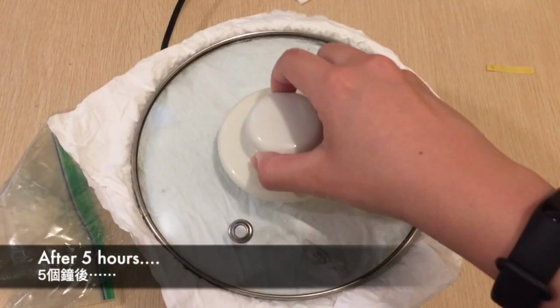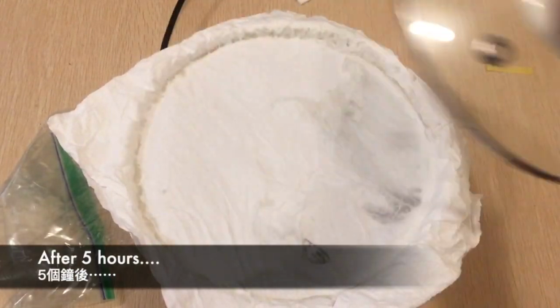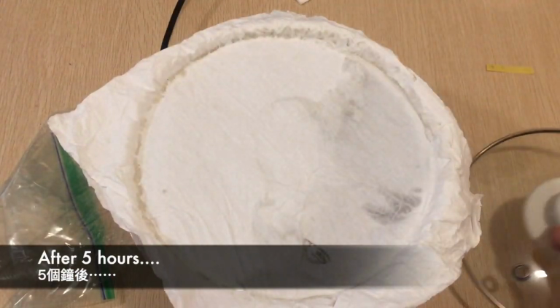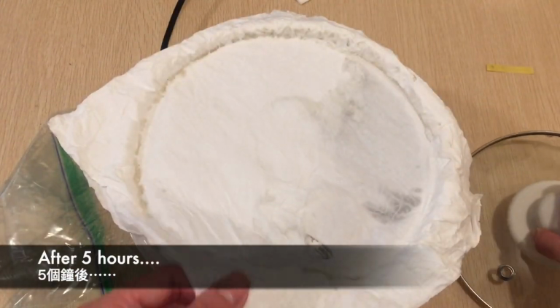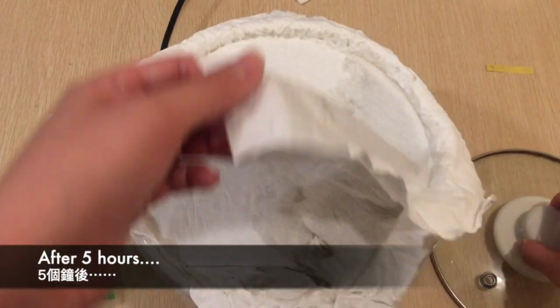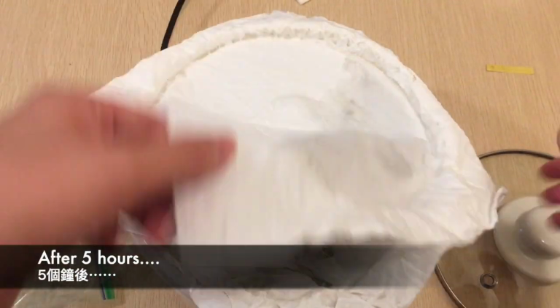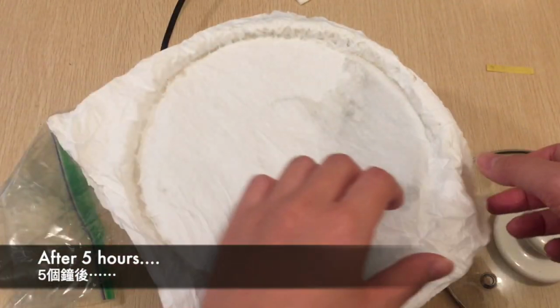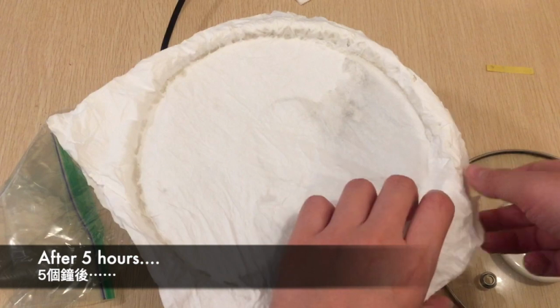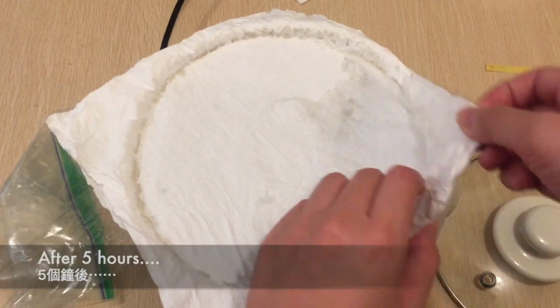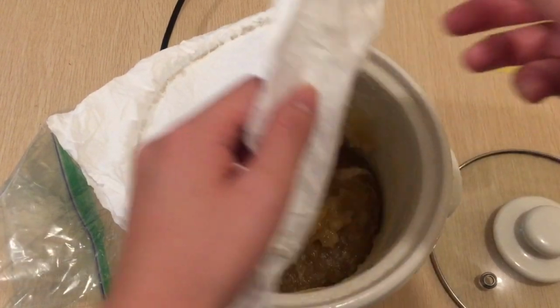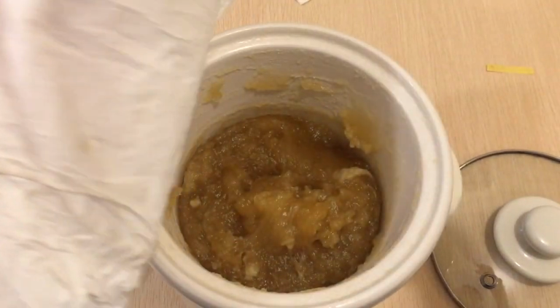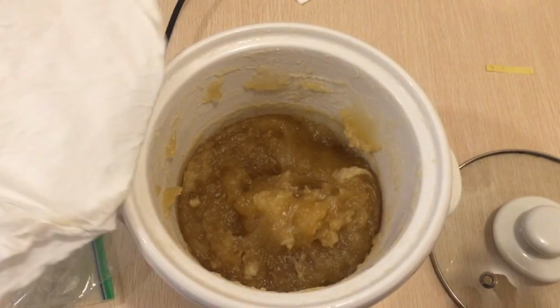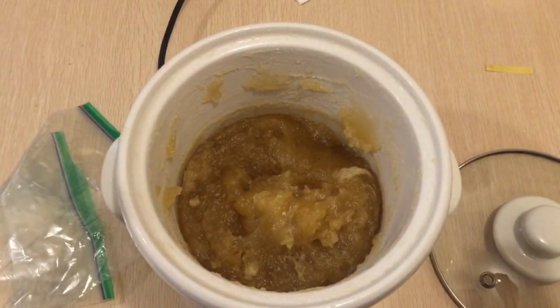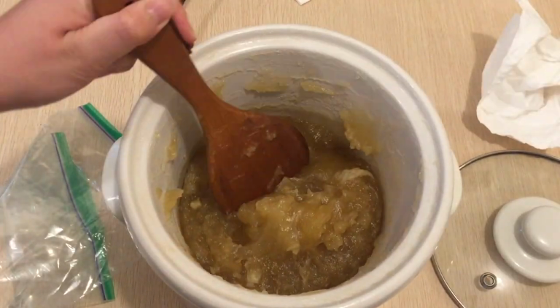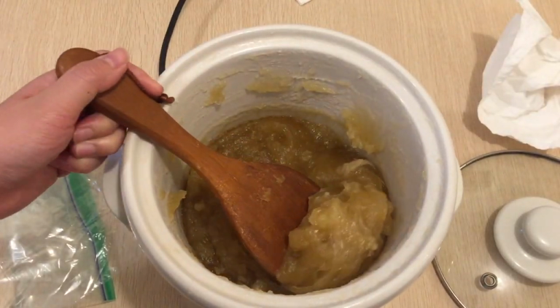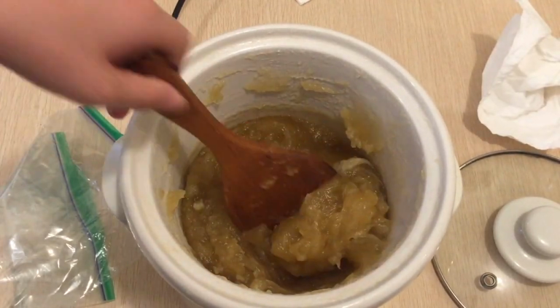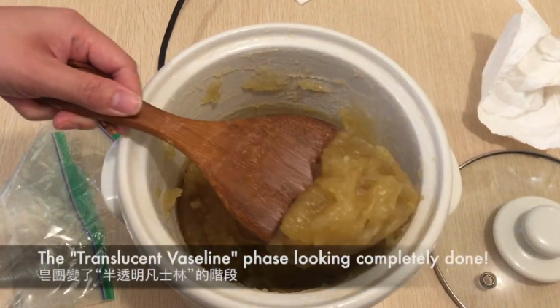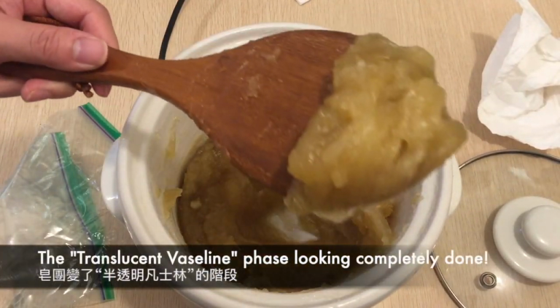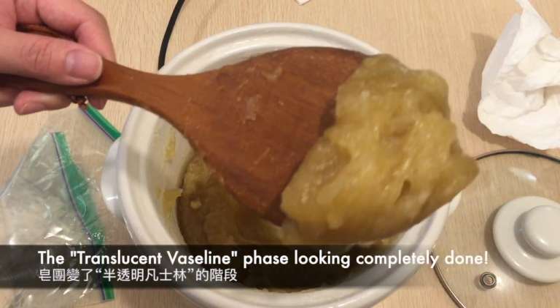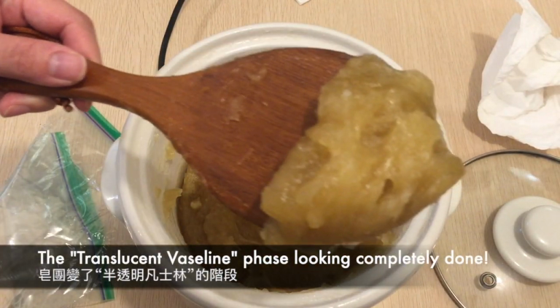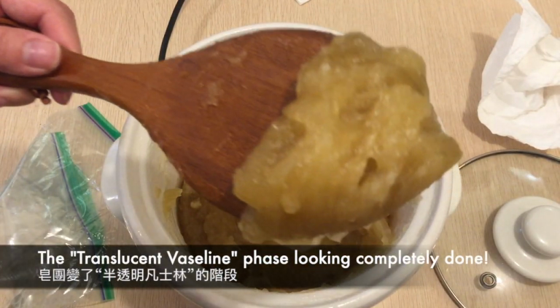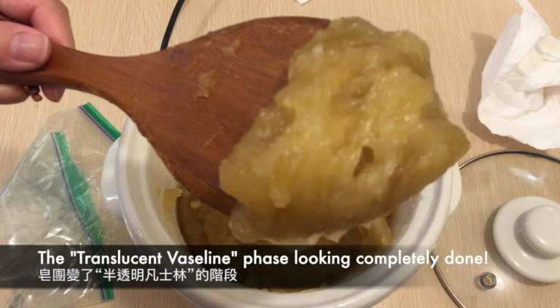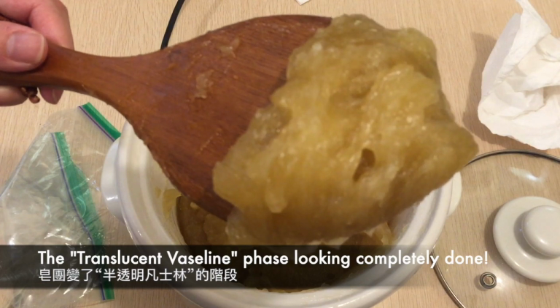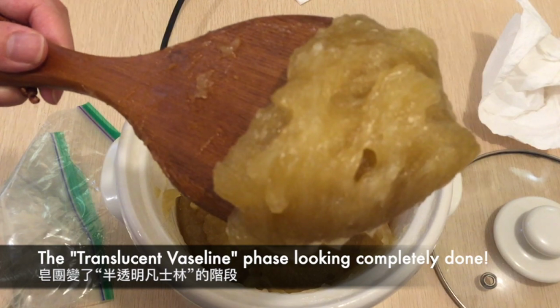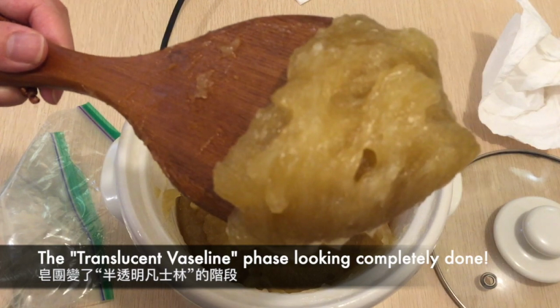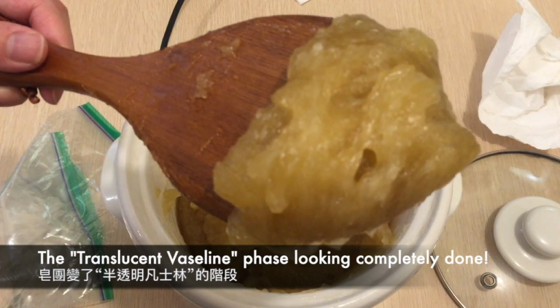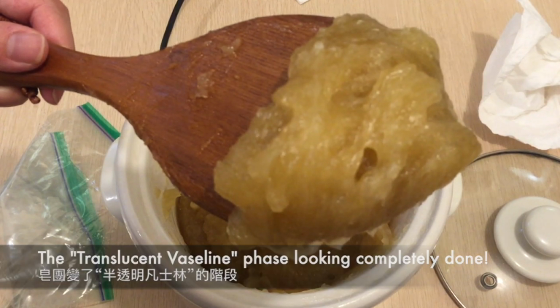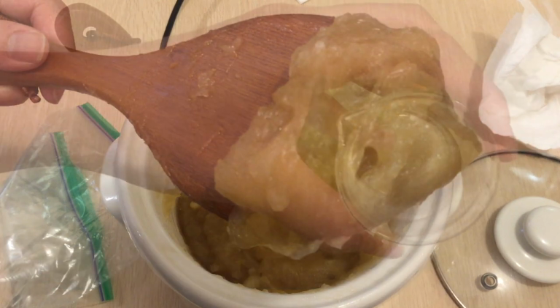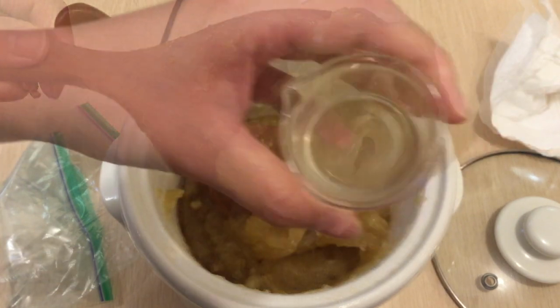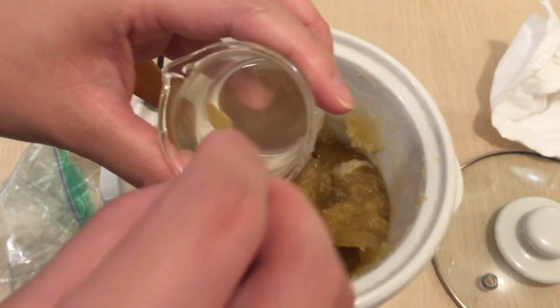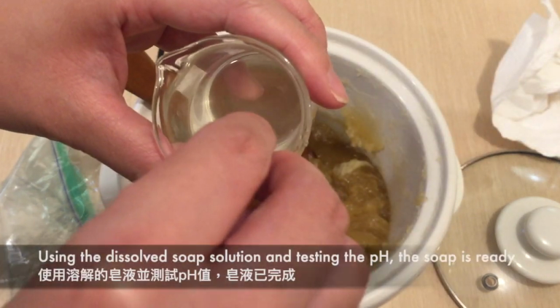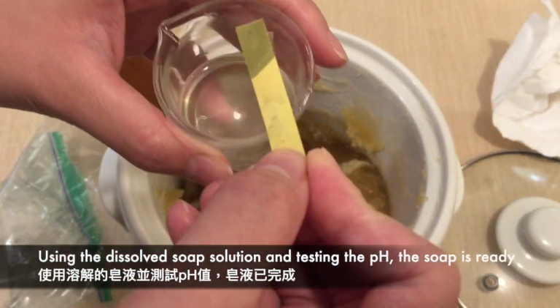Coming back to the pot after five hours and uncovering it, the soap has actually turned into the translucent vaseline stage, looking completely done. Using the dissolved soap solution and testing the pH, the soap is ready.